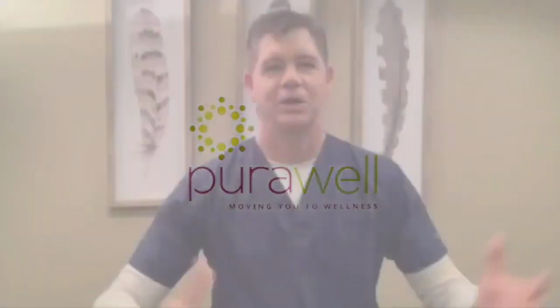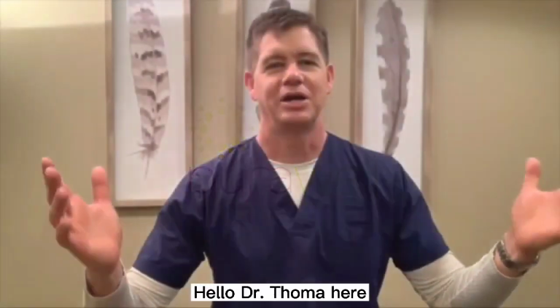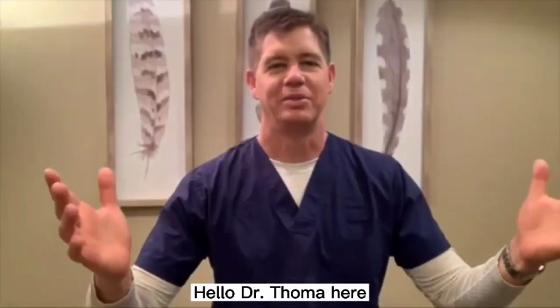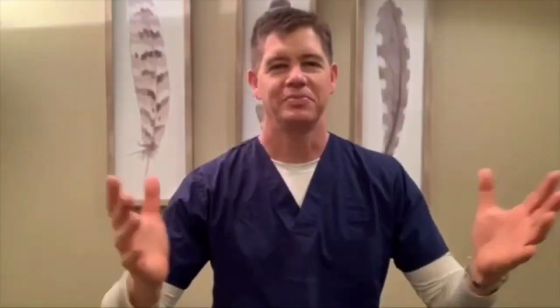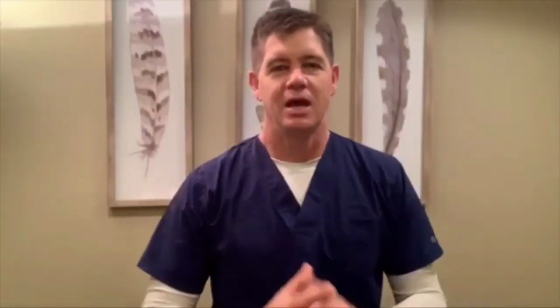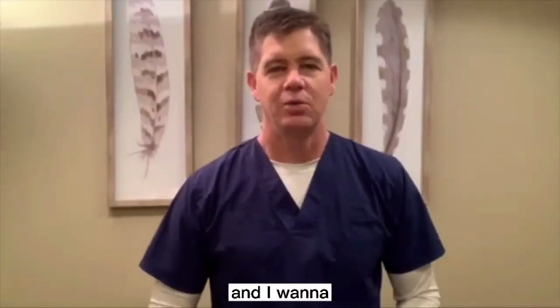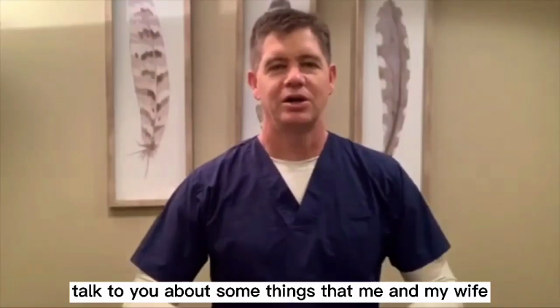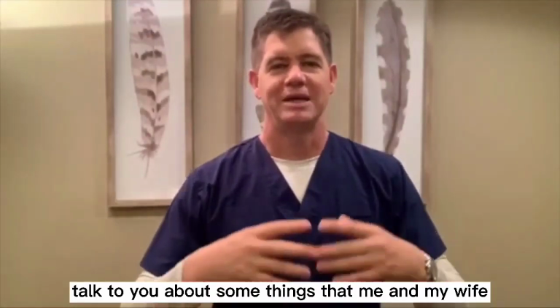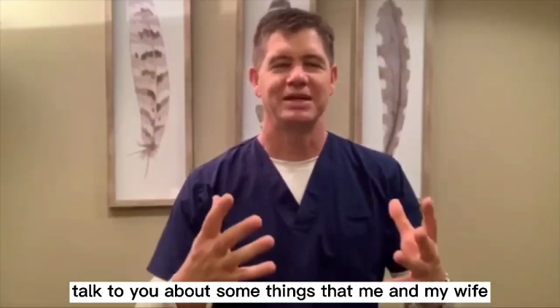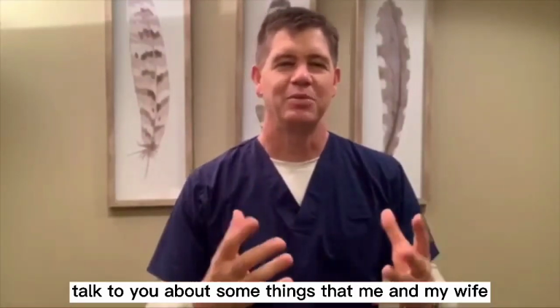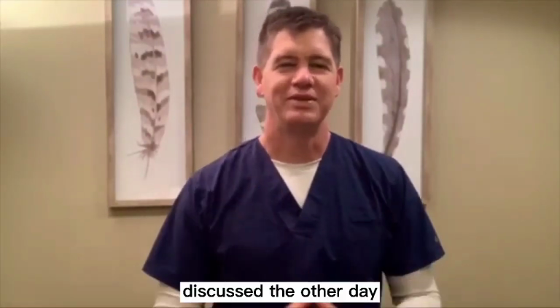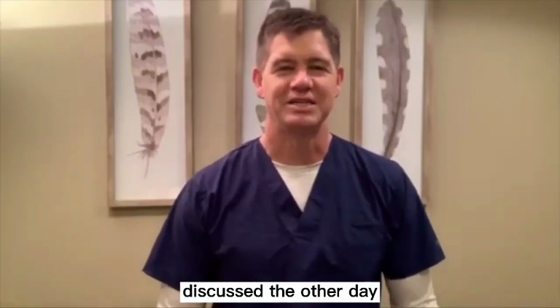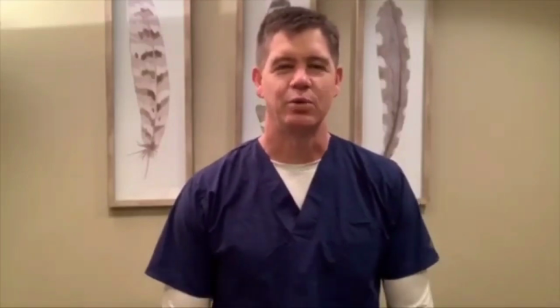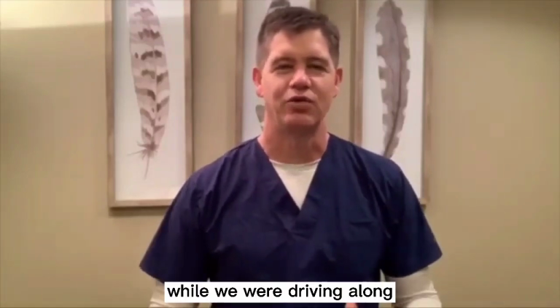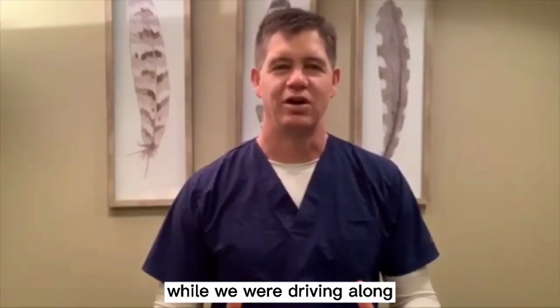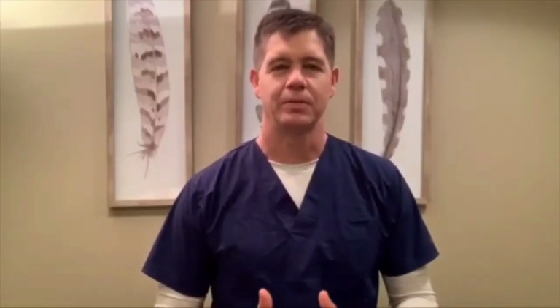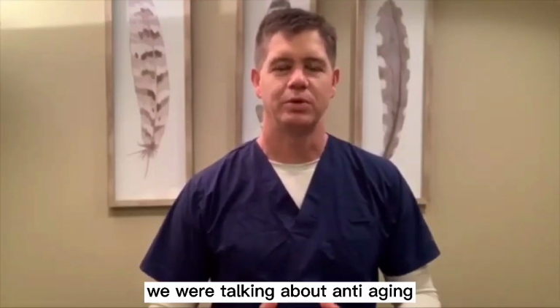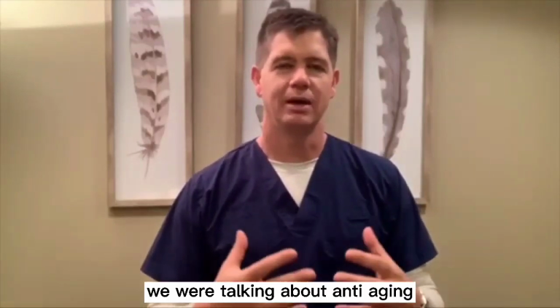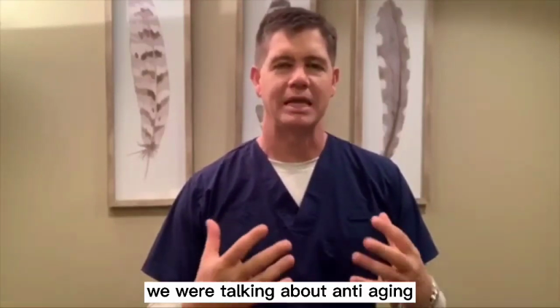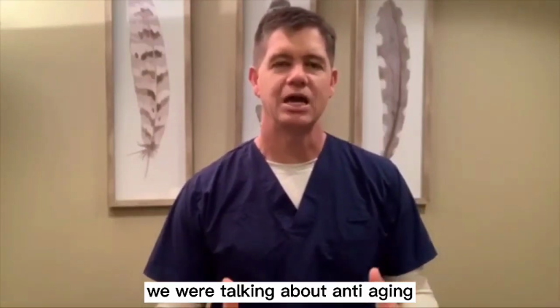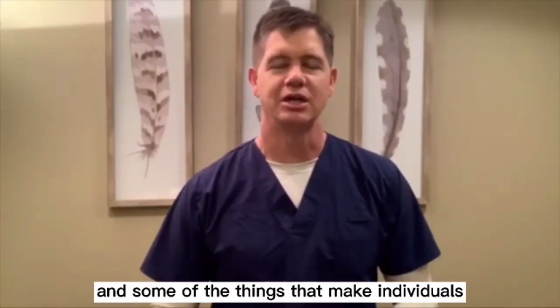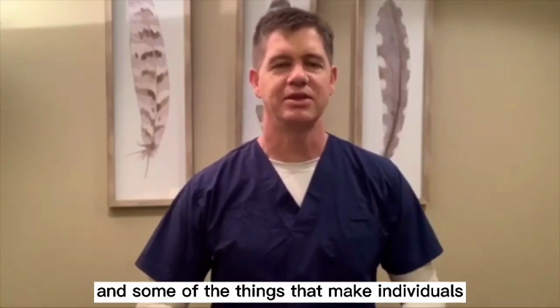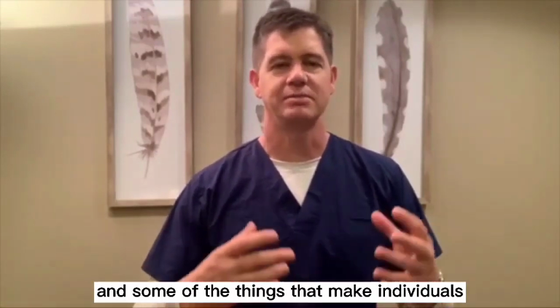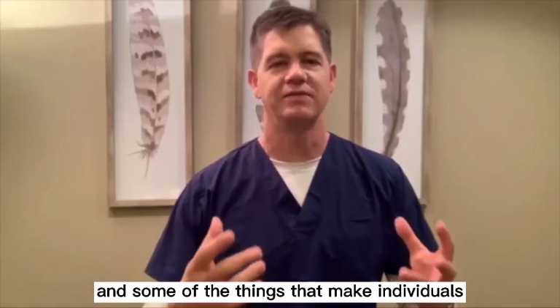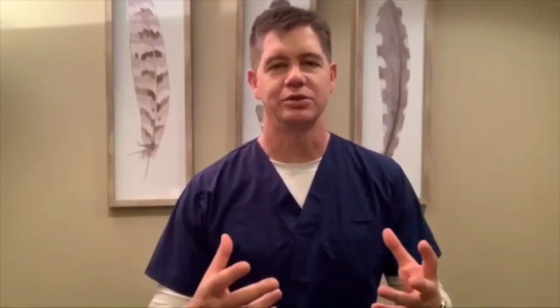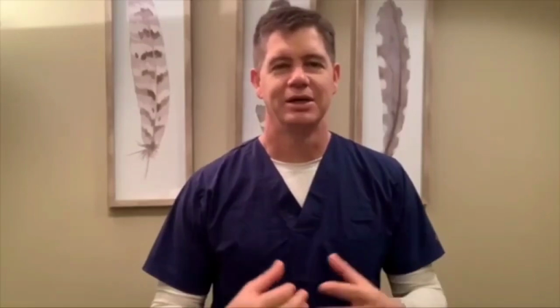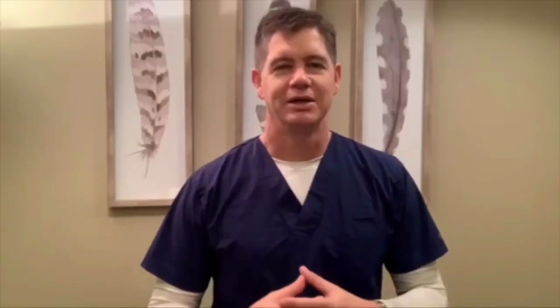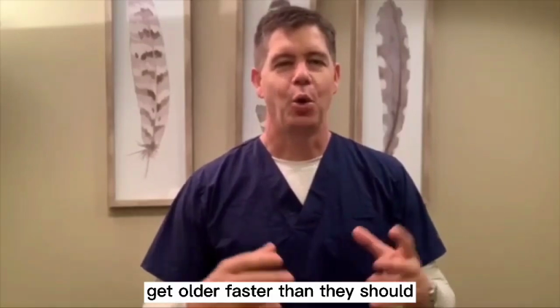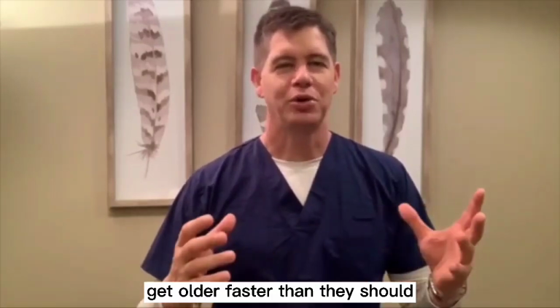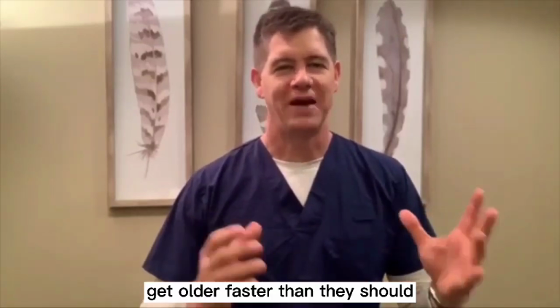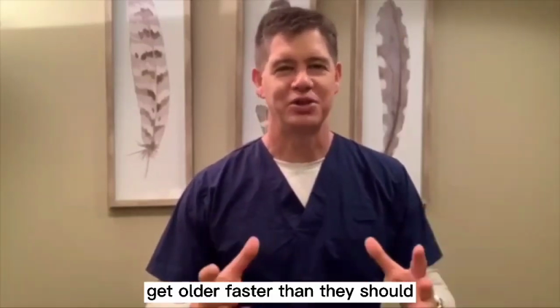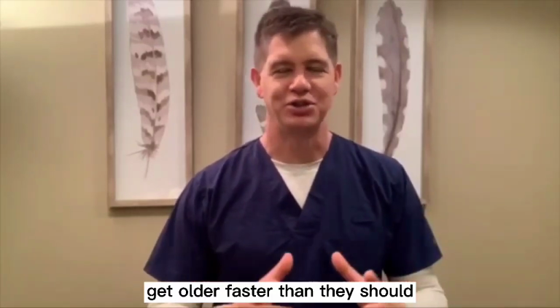Hello, Dr. Toma here. I want to talk to you about some things that me and my wife discussed the other day while we were driving along. We were talking about anti-aging and some of the things that make individuals get older faster than they should.